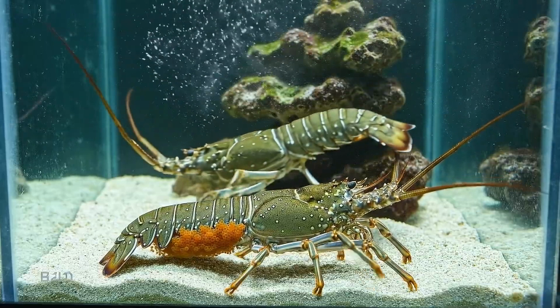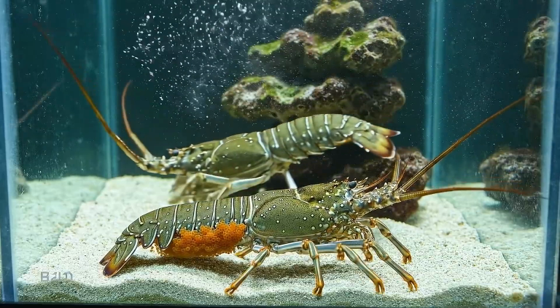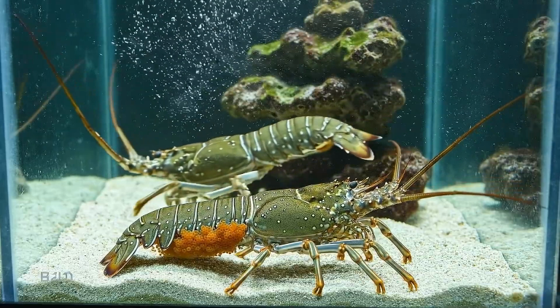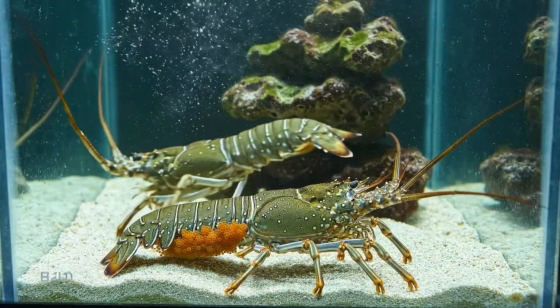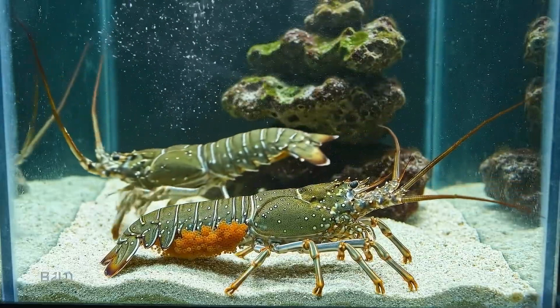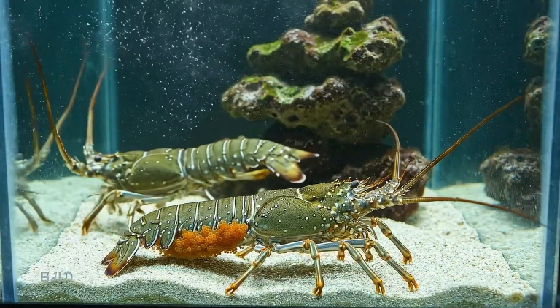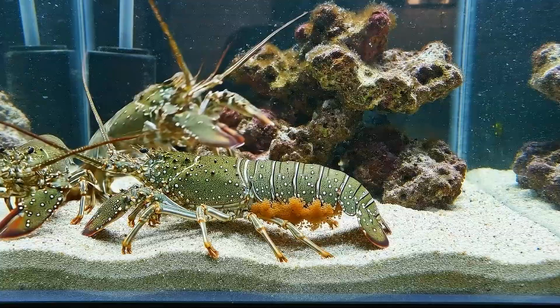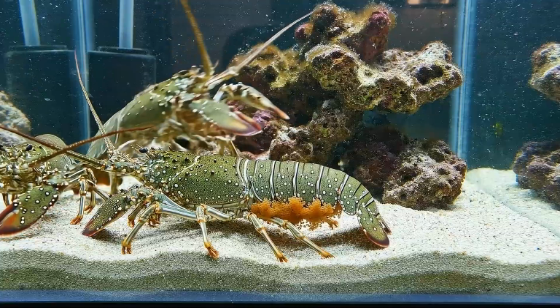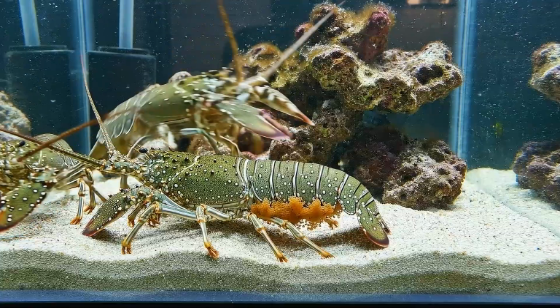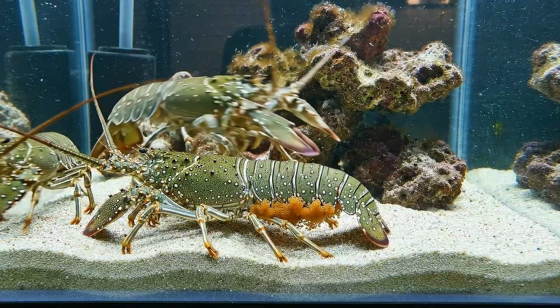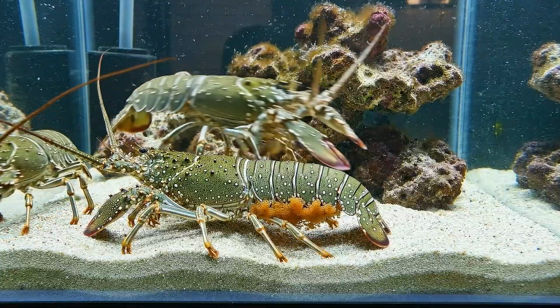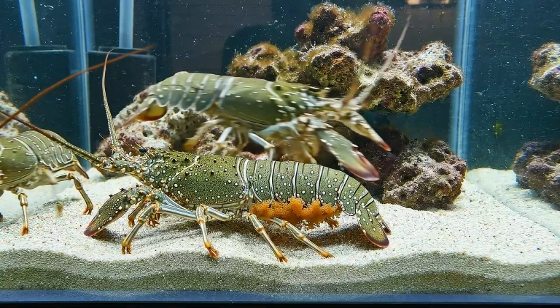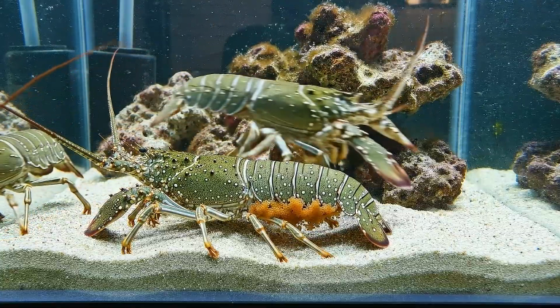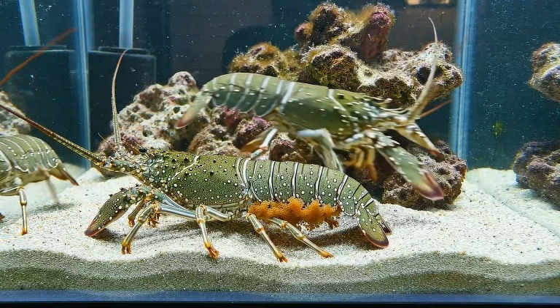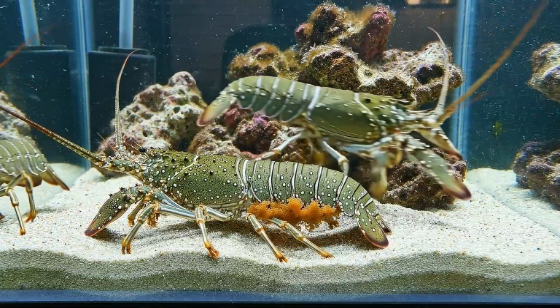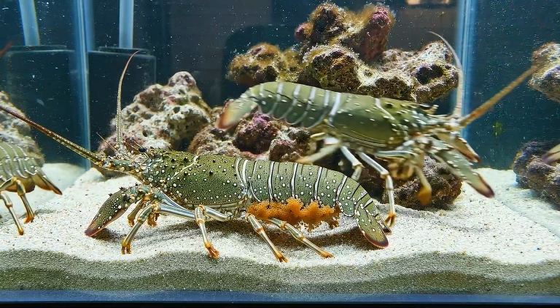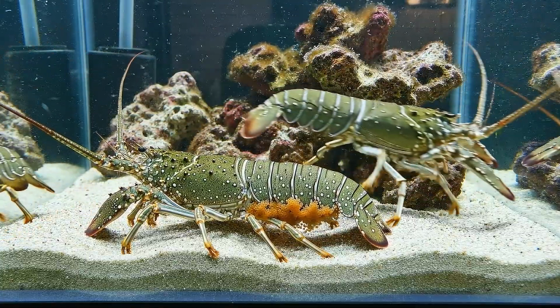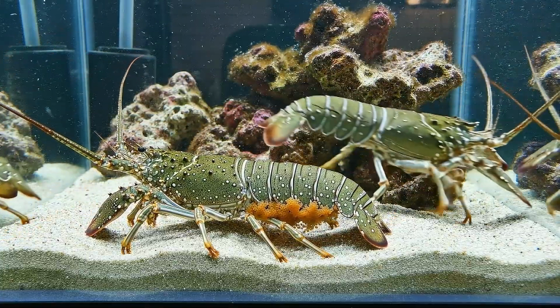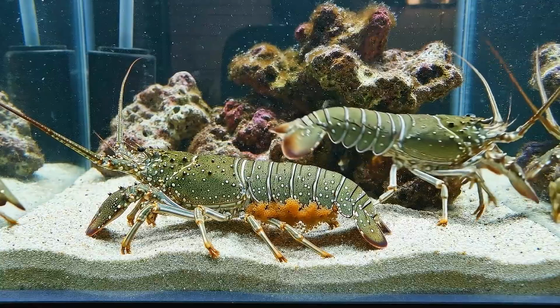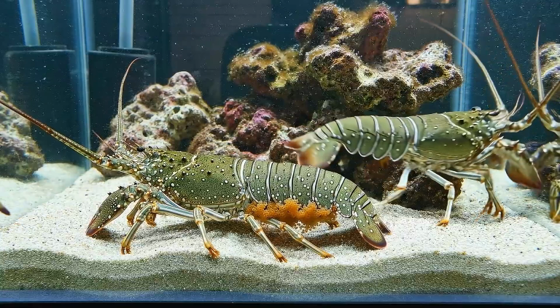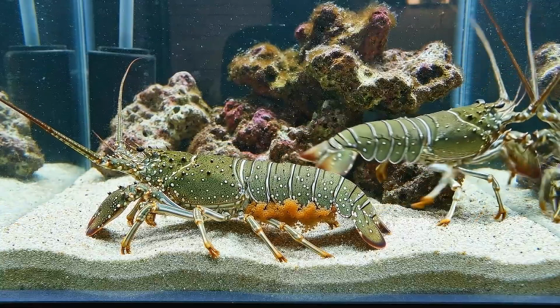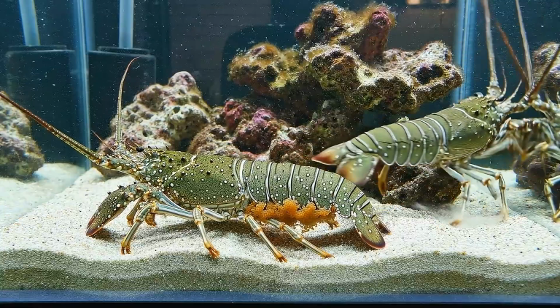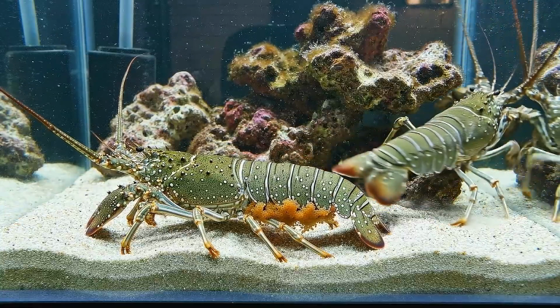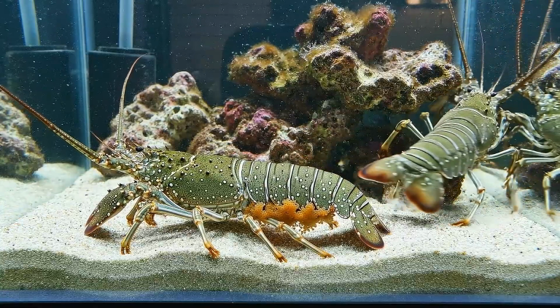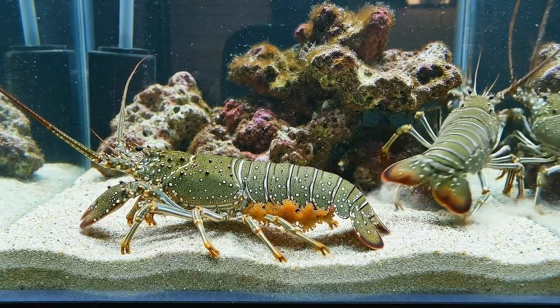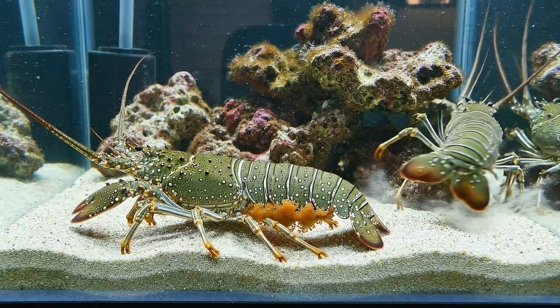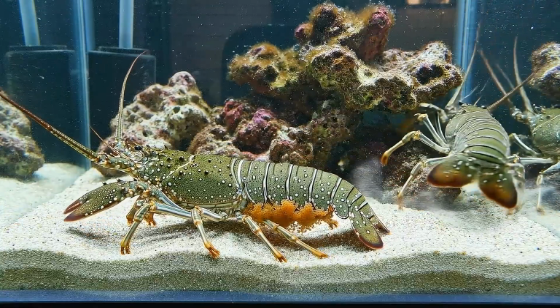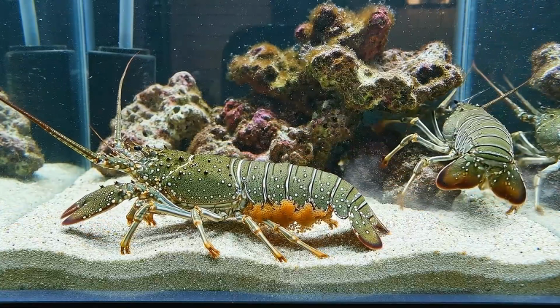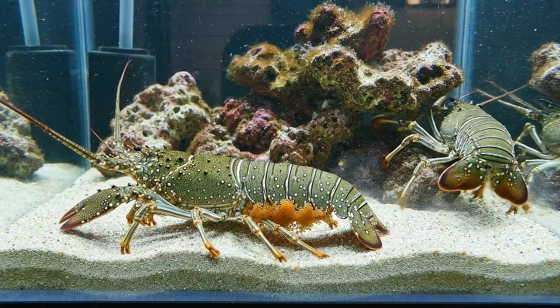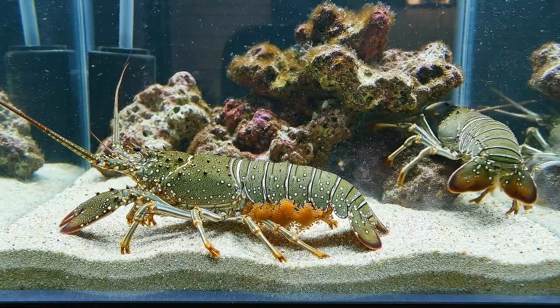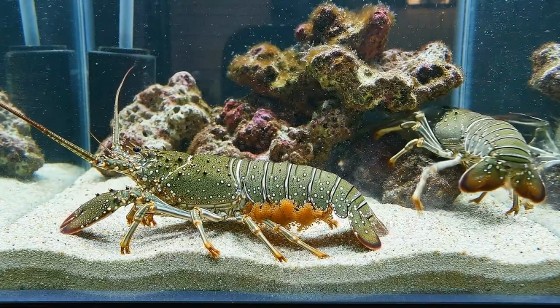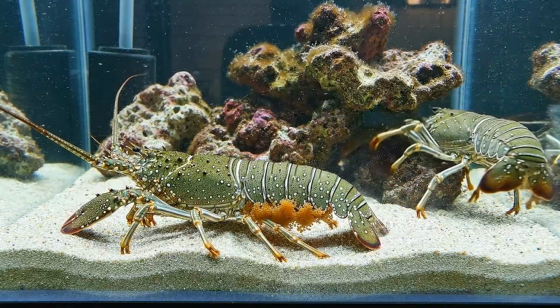The outcome could be a swarm of baby lobsters swimming freely, or a heartbreaking failure. Join me on this journey full of surprises from a miniature ocean.